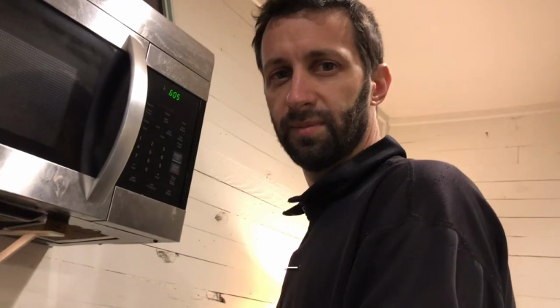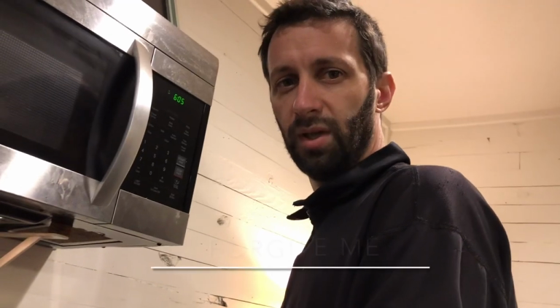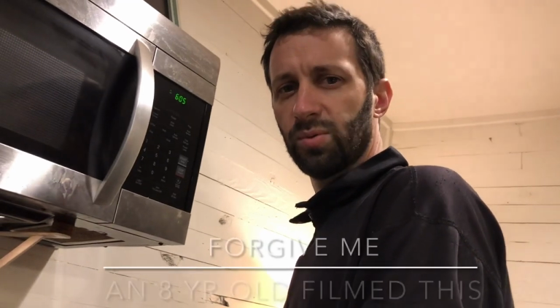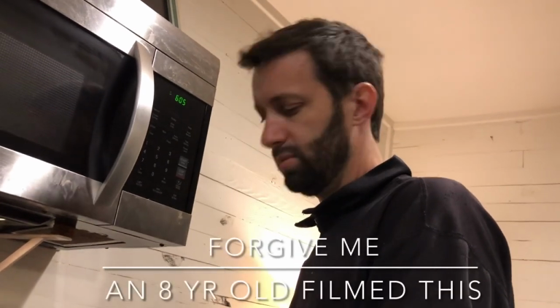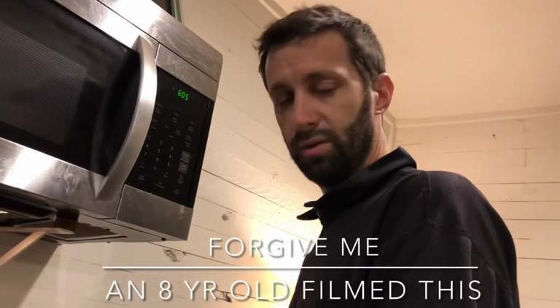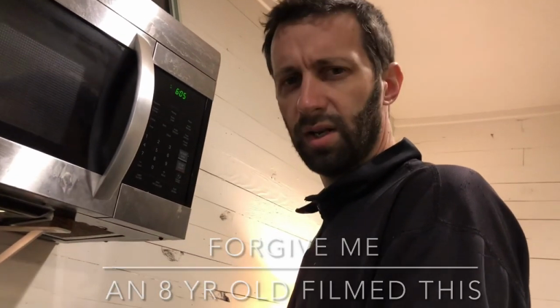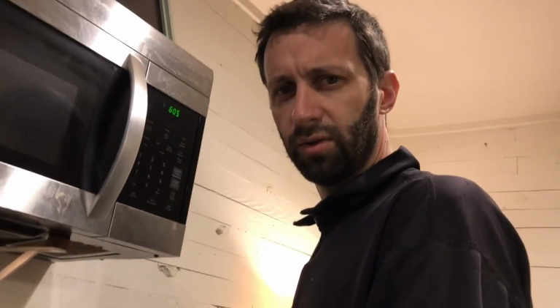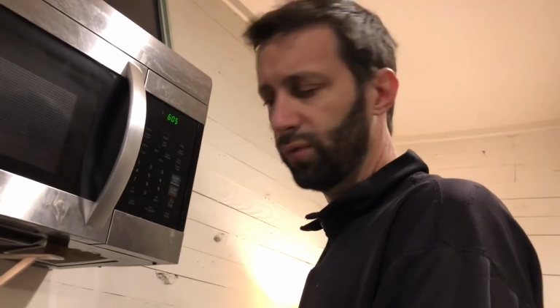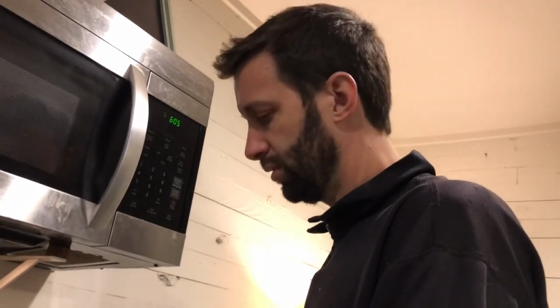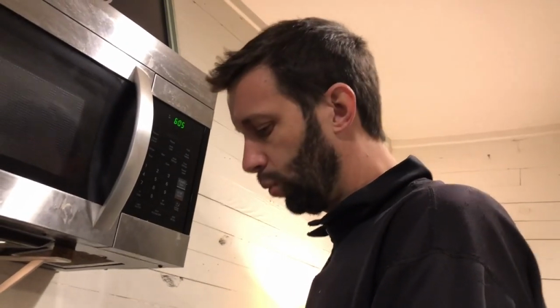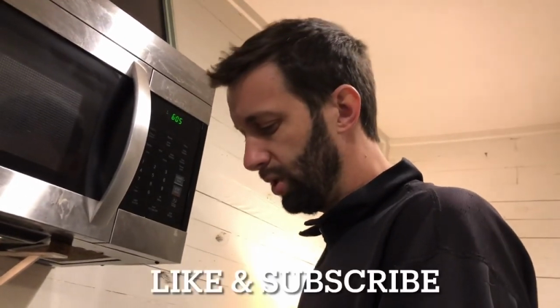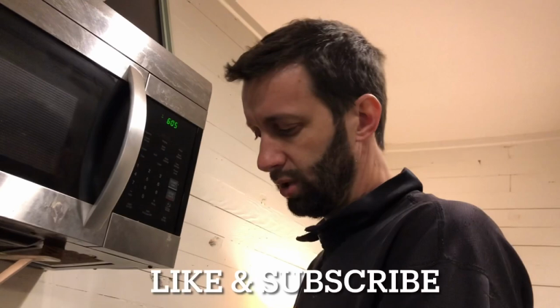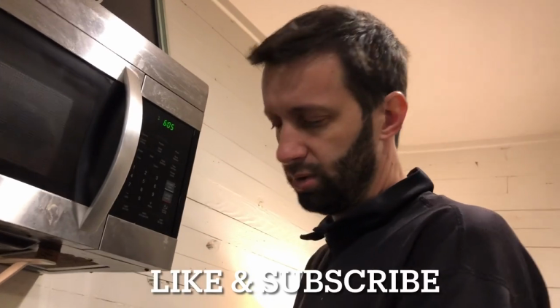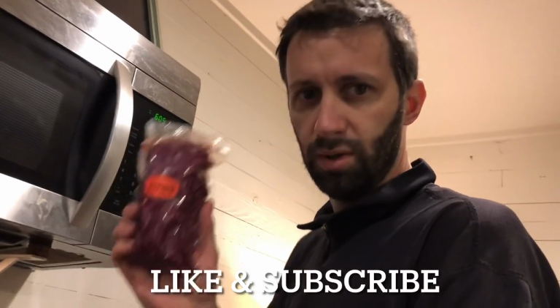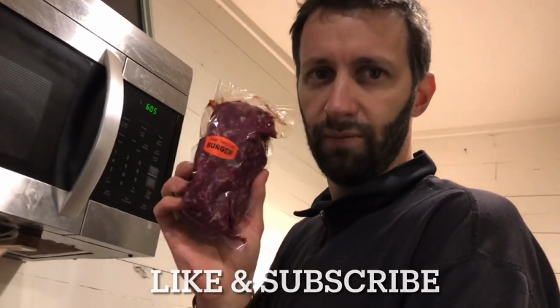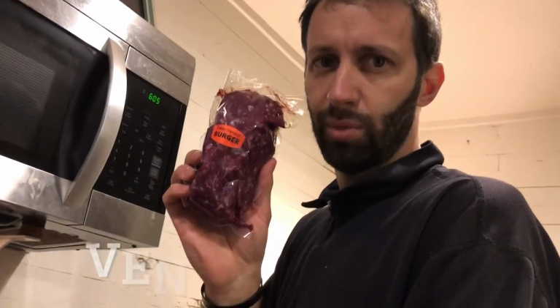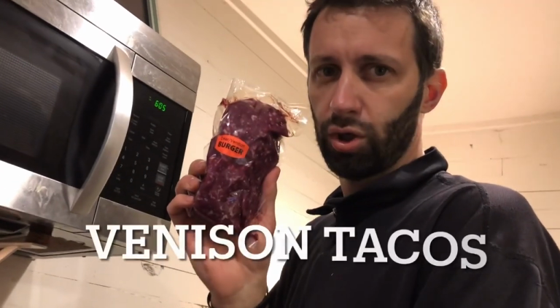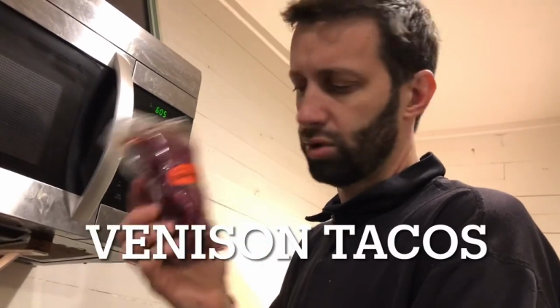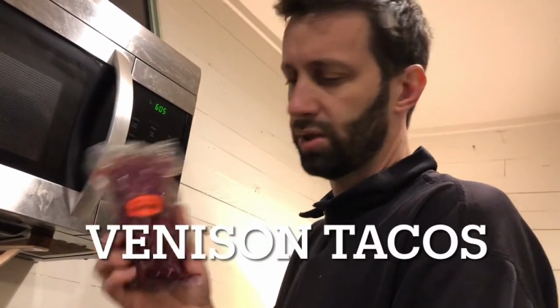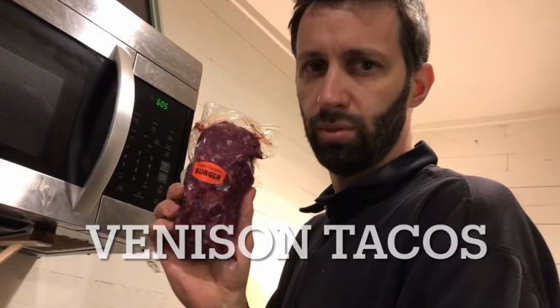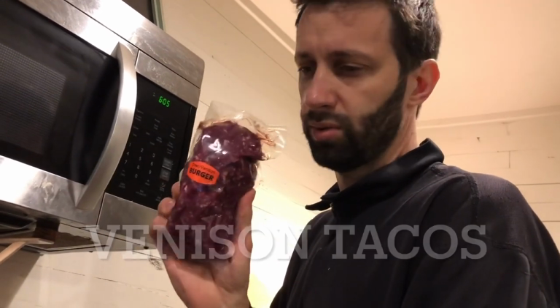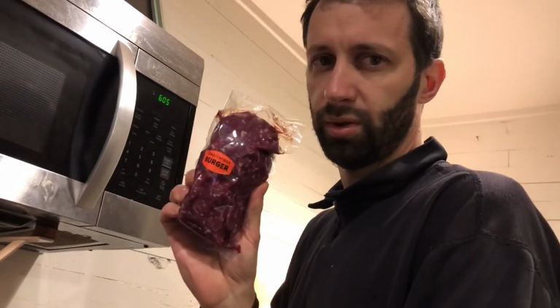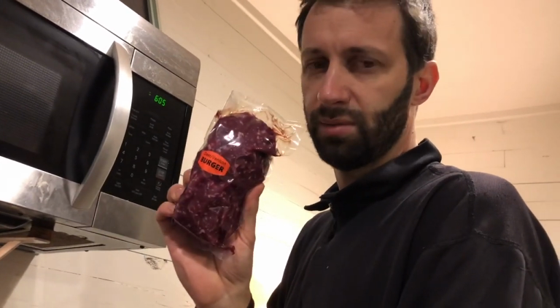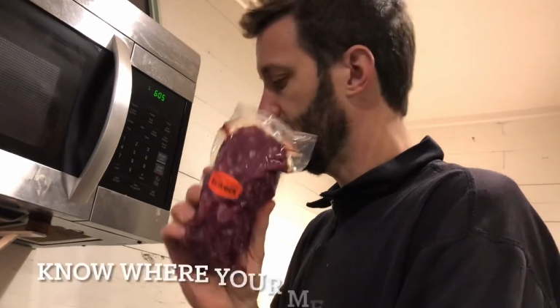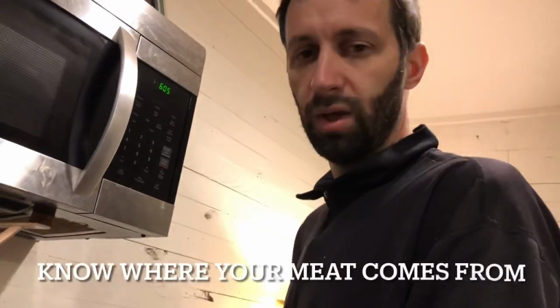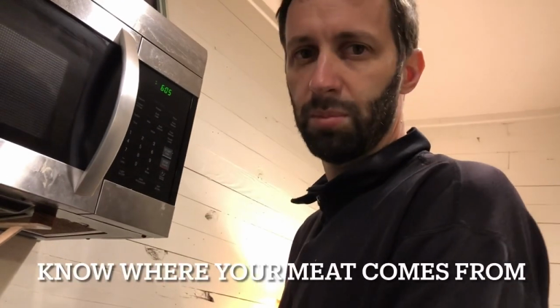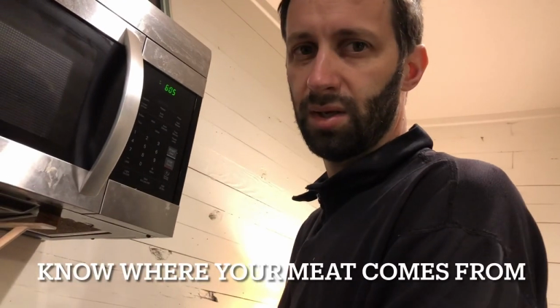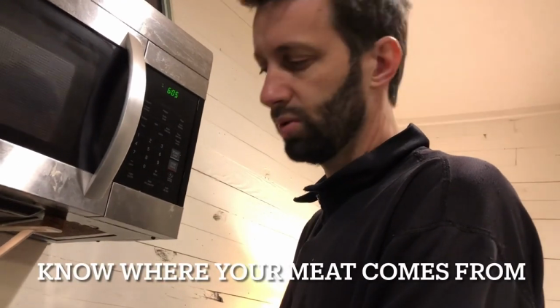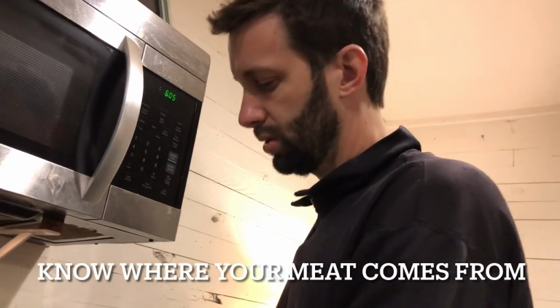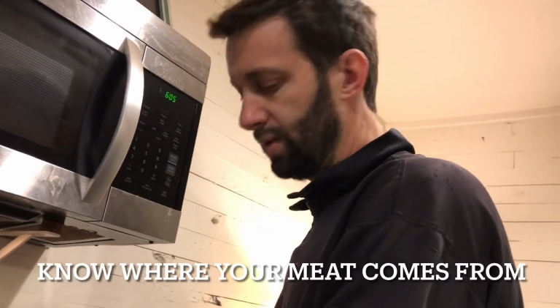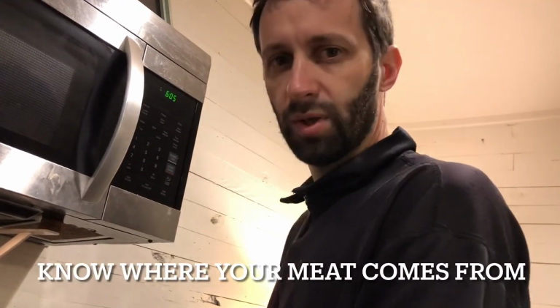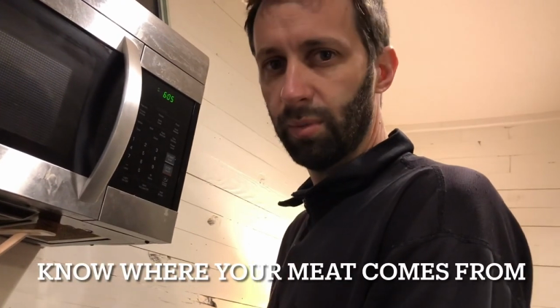Hey guys, what's up! Tonight I got another cooking show for you. We're not doing burgers — we are cooking venison meat and we're gonna be making tacos with it.